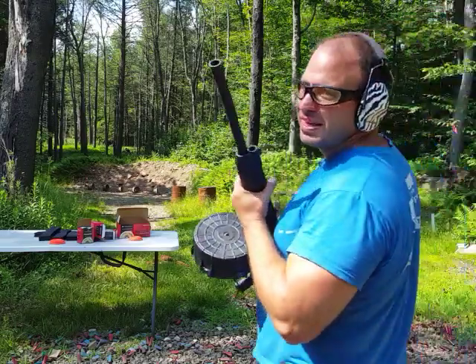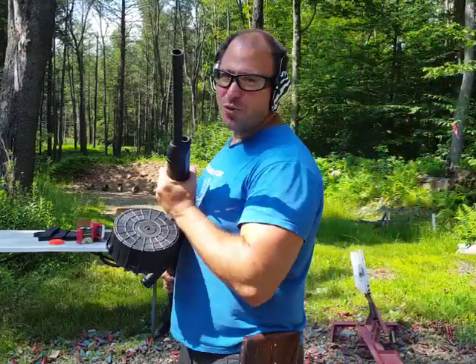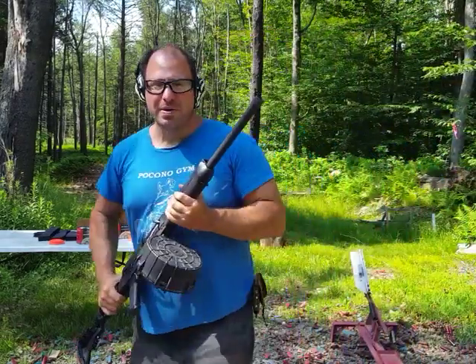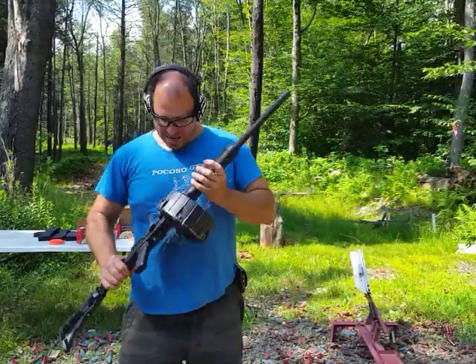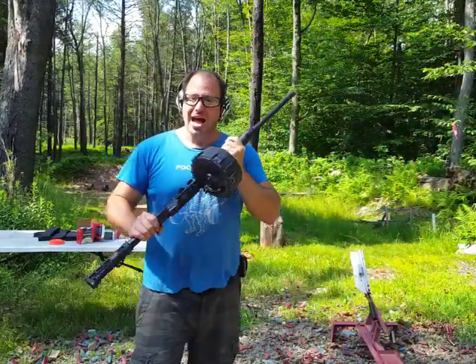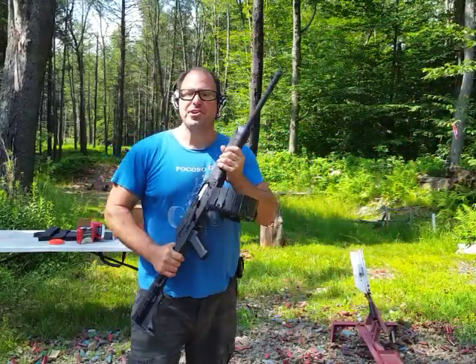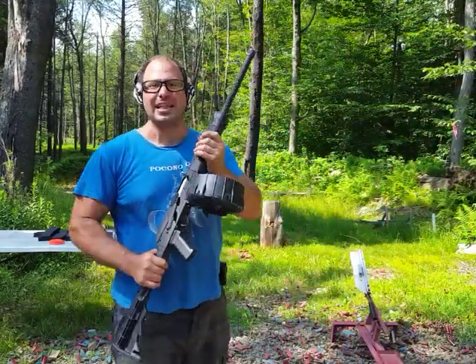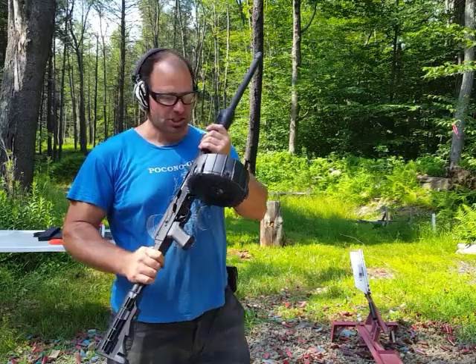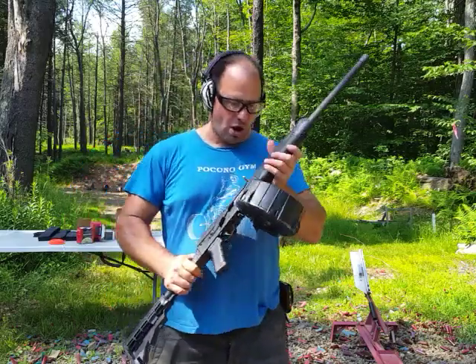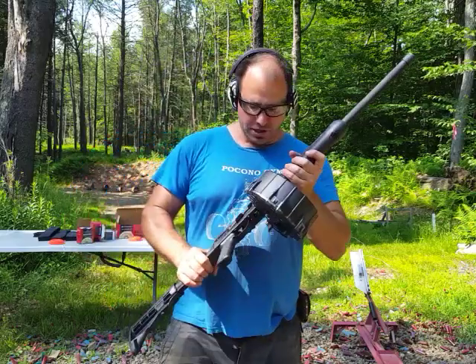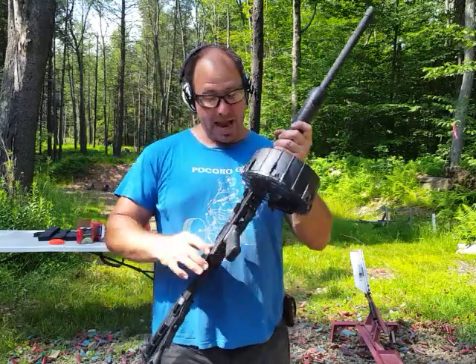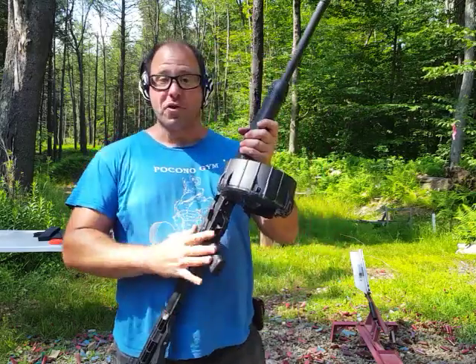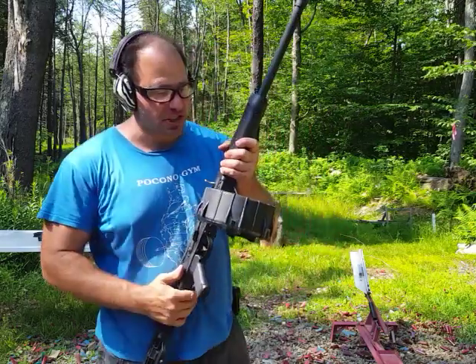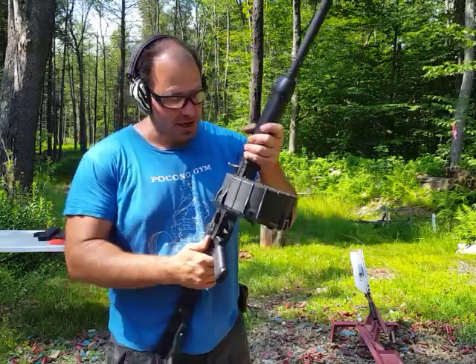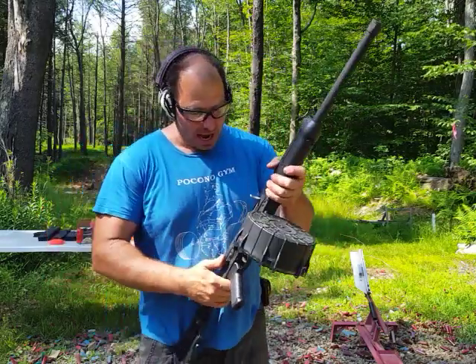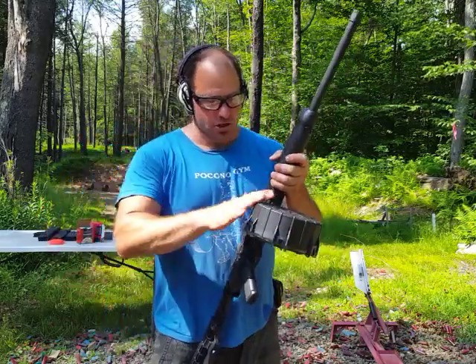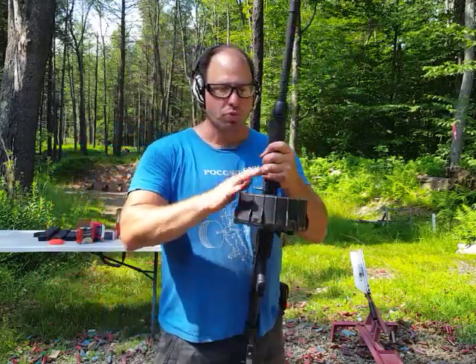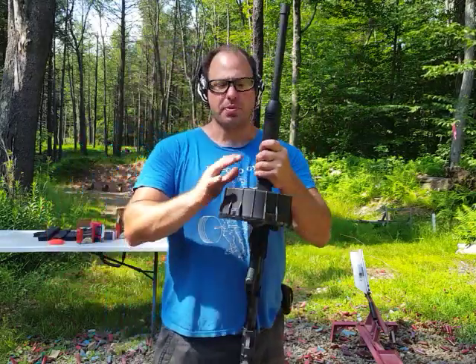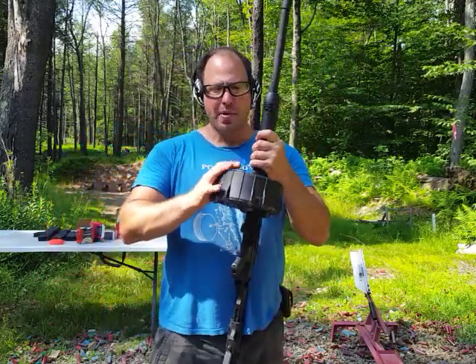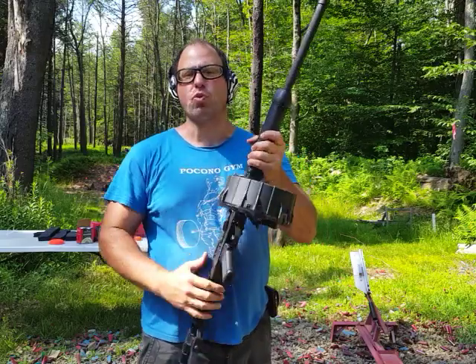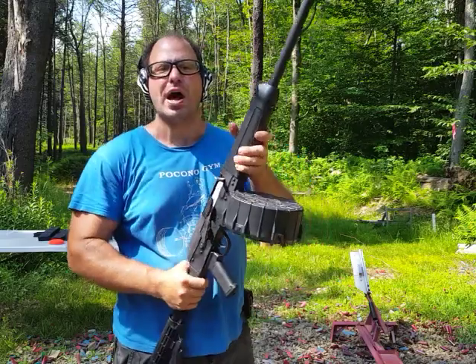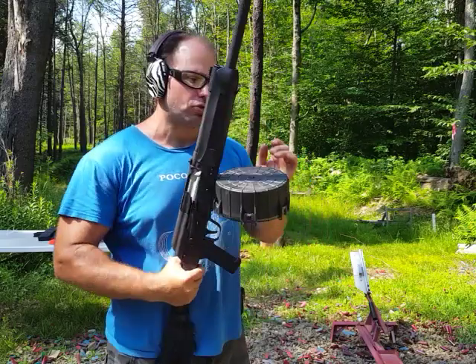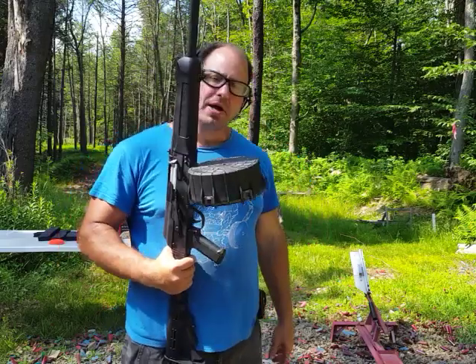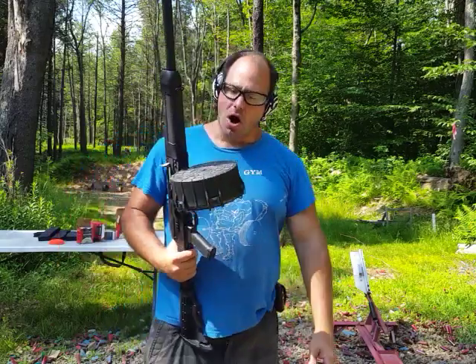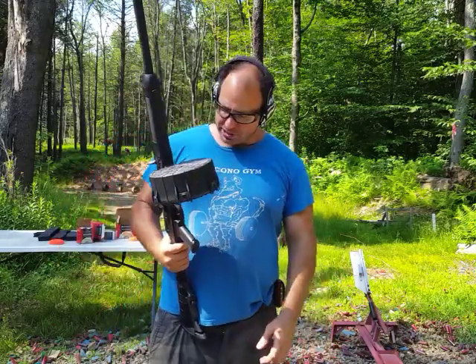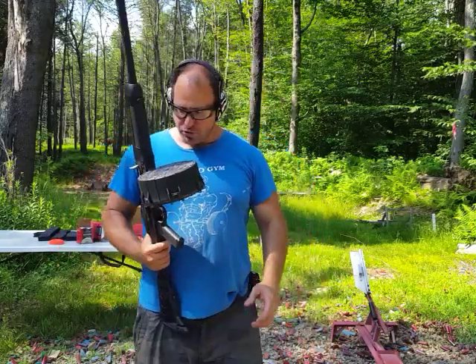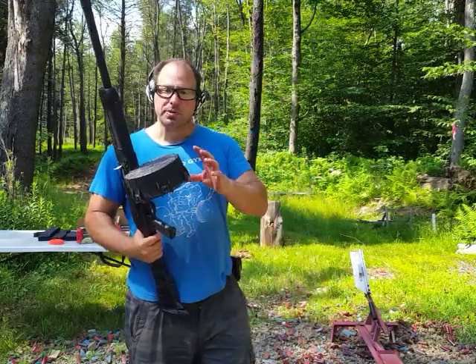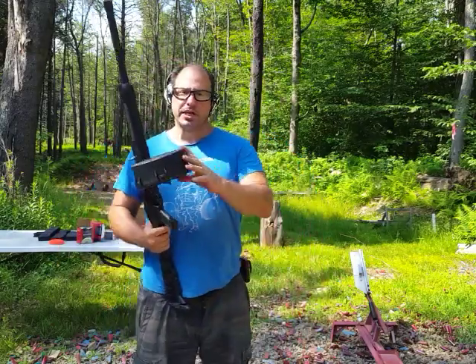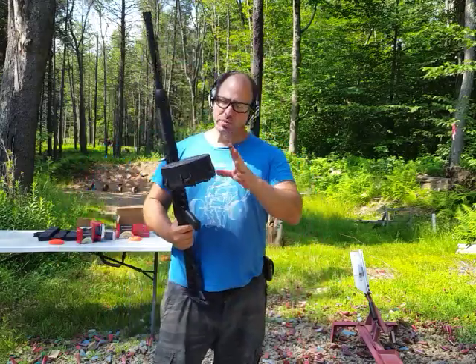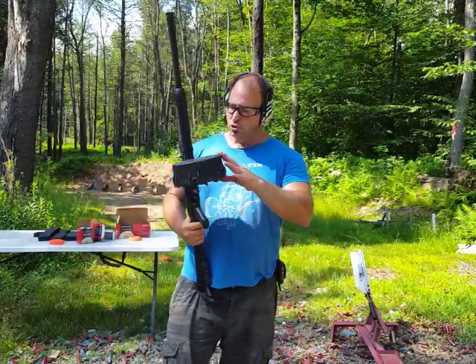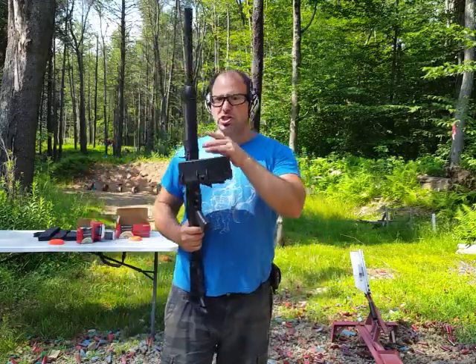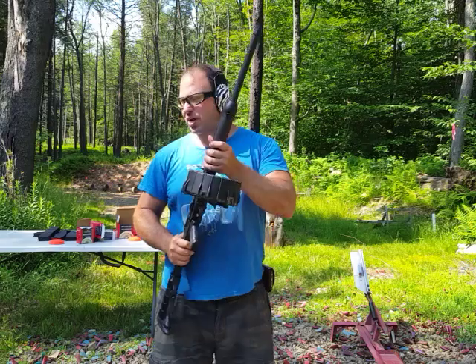Hello everyone, welcome back. I have here a Lynx 12 AK-47 shotgun and it is loaded with a Pro Mag 20-round drum. This is a pretty awesome combination — normally when I shoot this shotgun it makes the gun very heavy, but it is awesome to have.